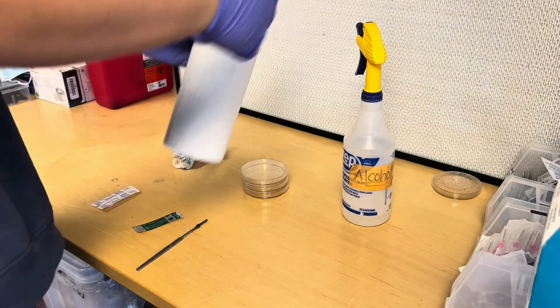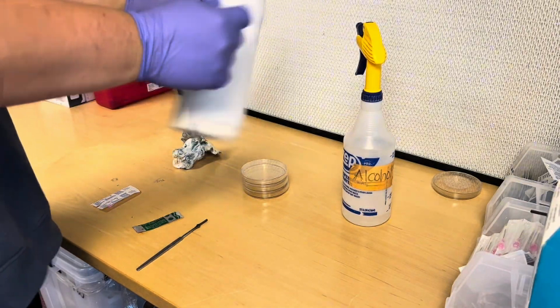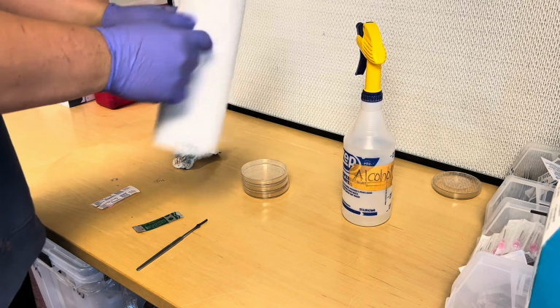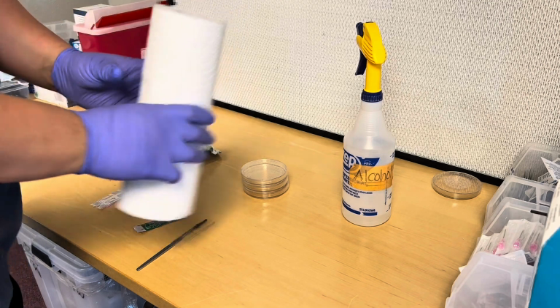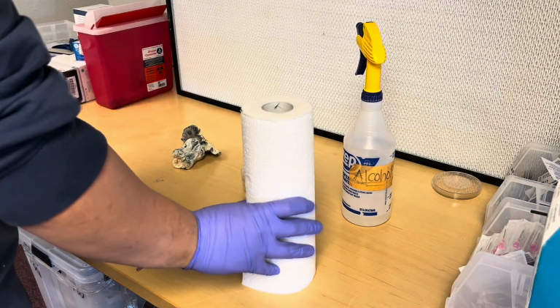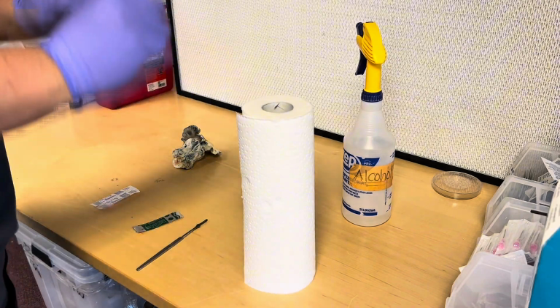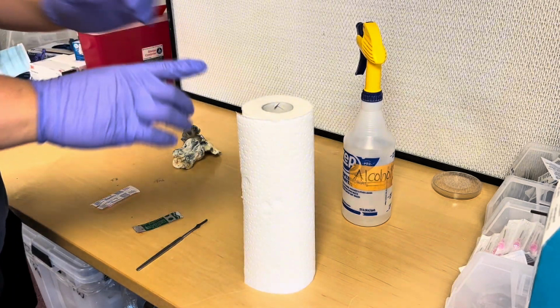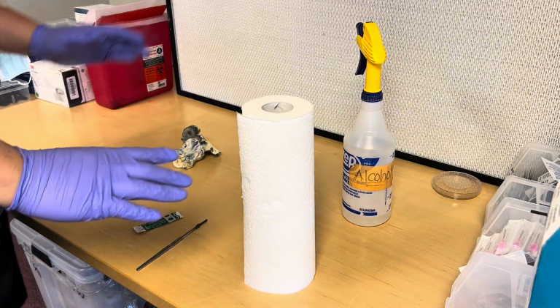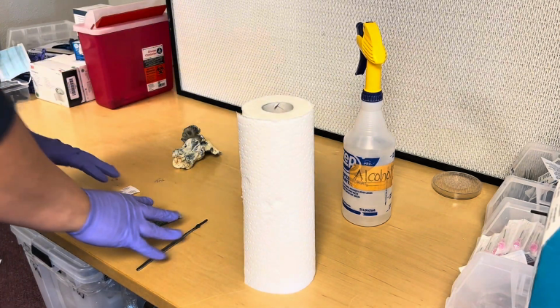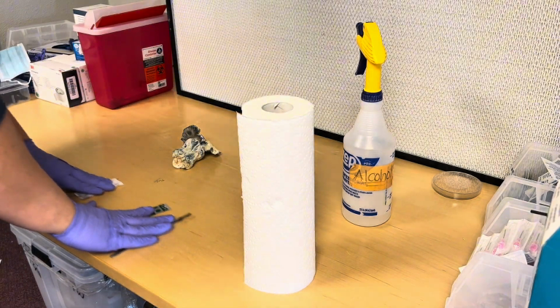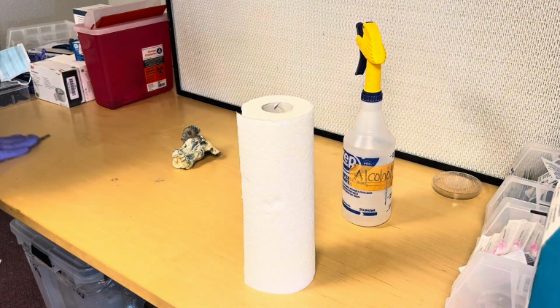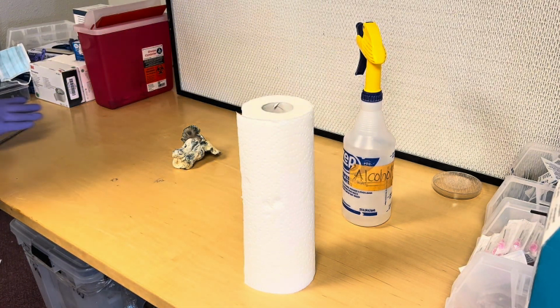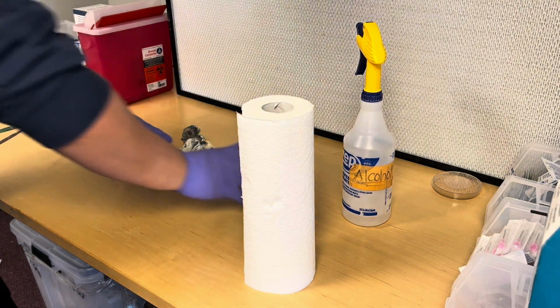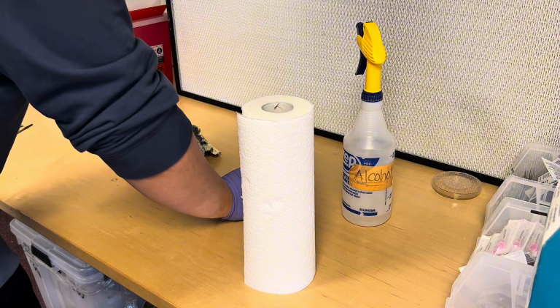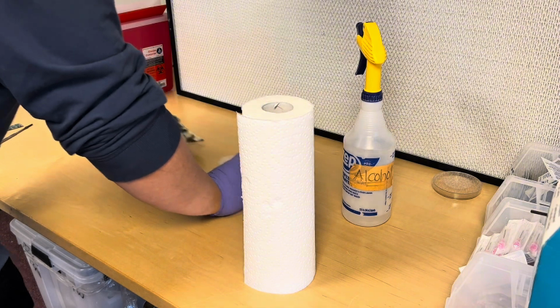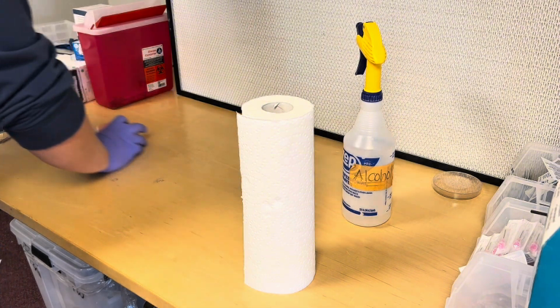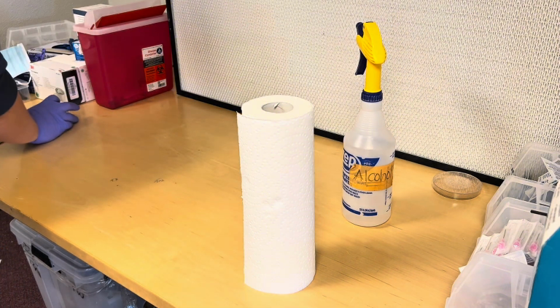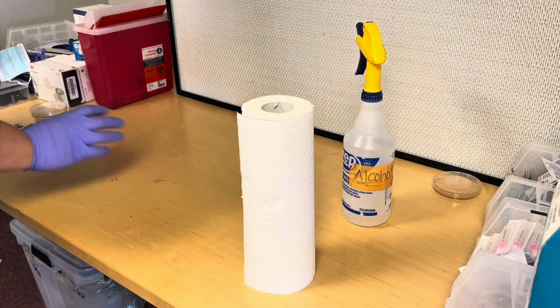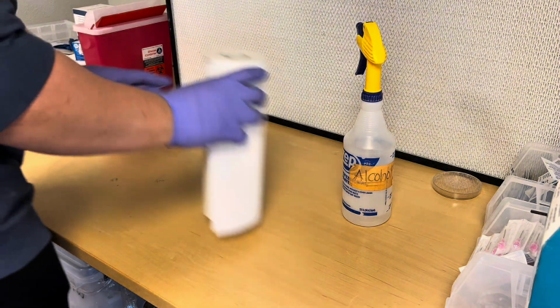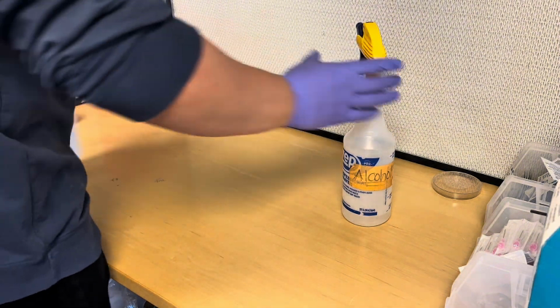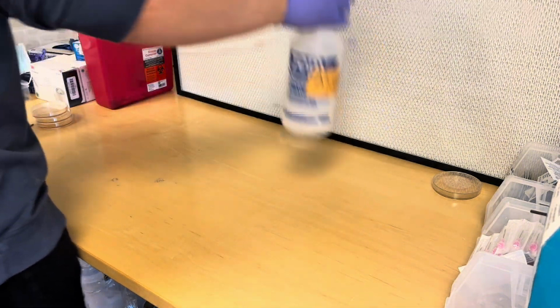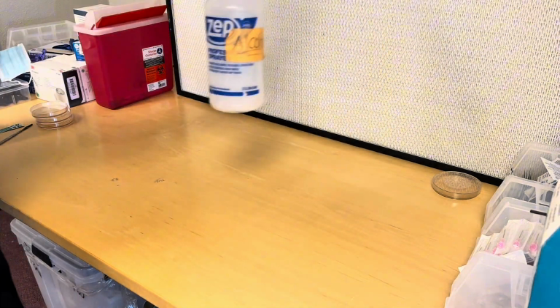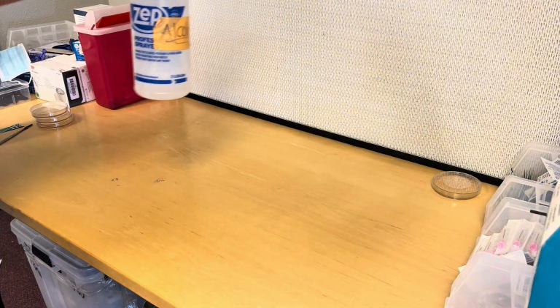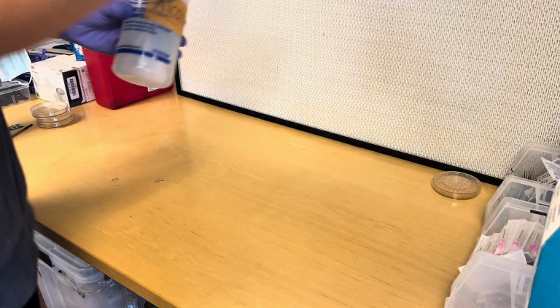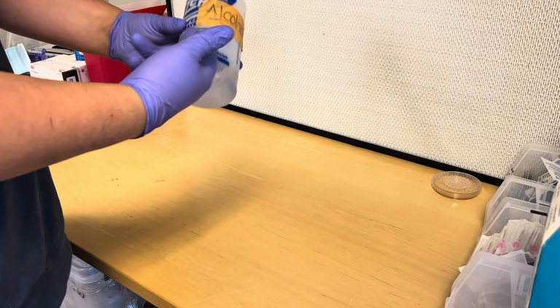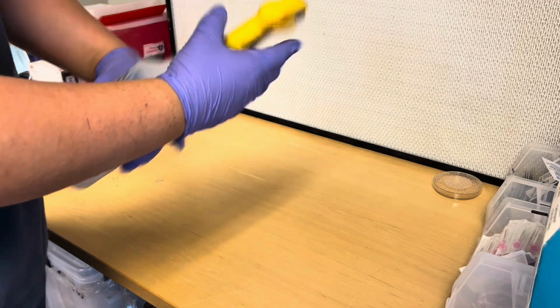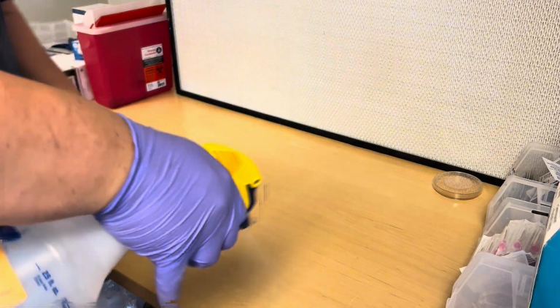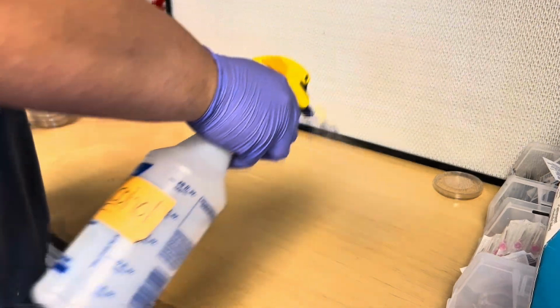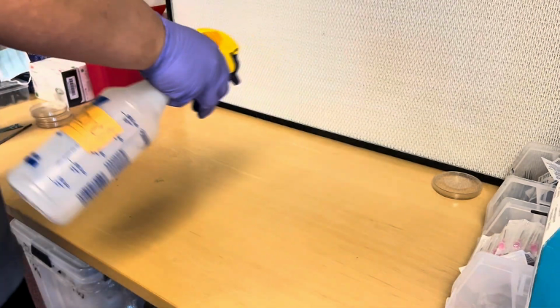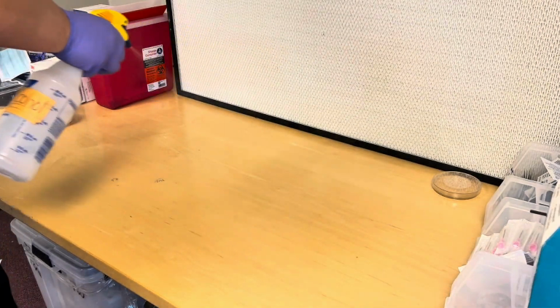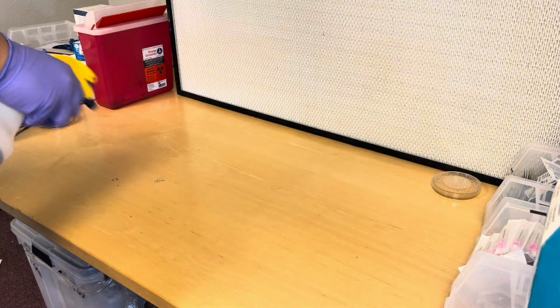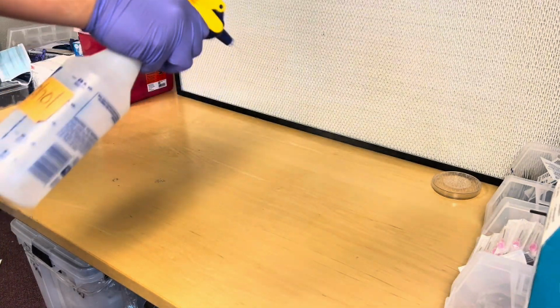I forgot to mention: you're also going to need paper towels to wipe down your space with 70% isopropyl alcohol before you start. Let's go ahead and get right into it — move everything to the side, spray the surface down with 70% isopropyl alcohol, and wipe it down.